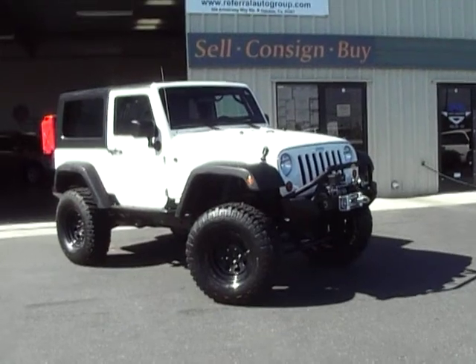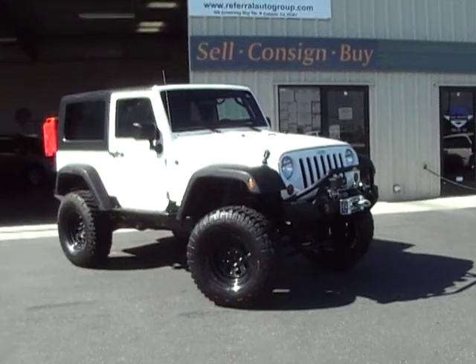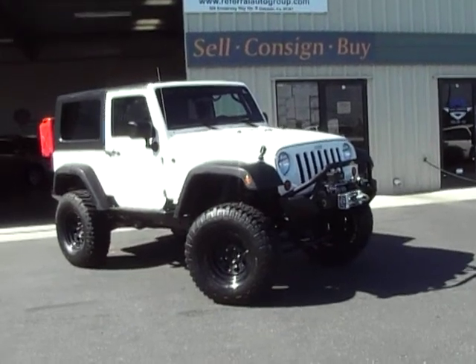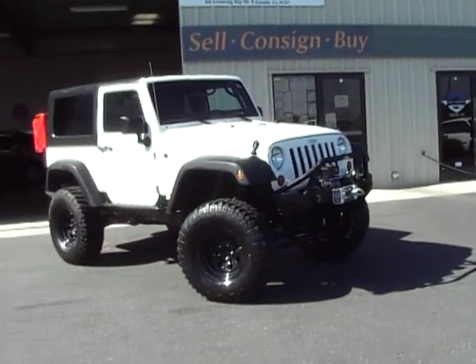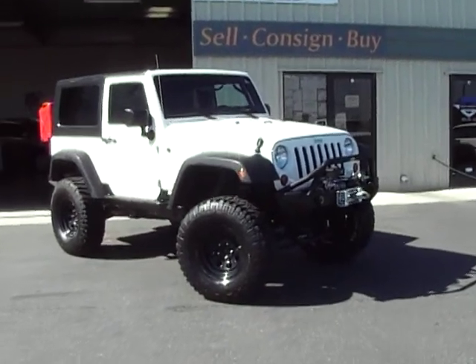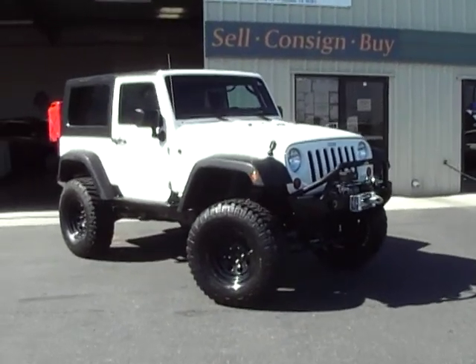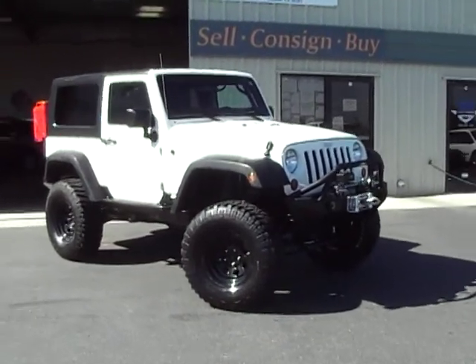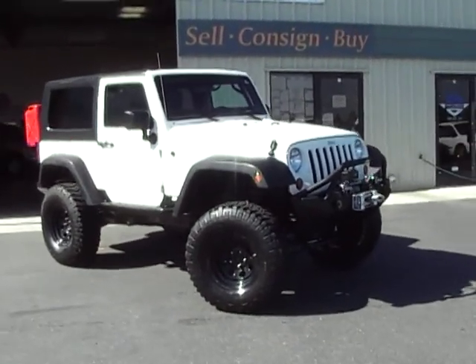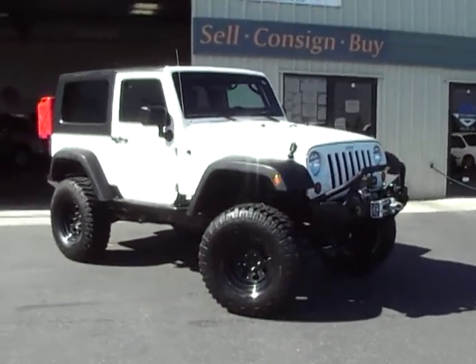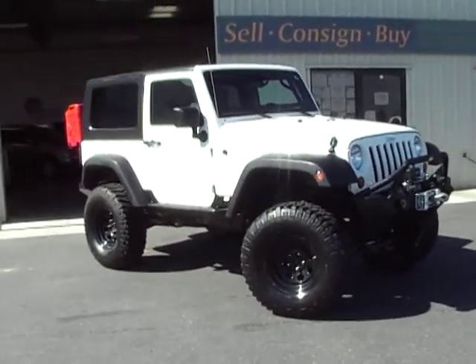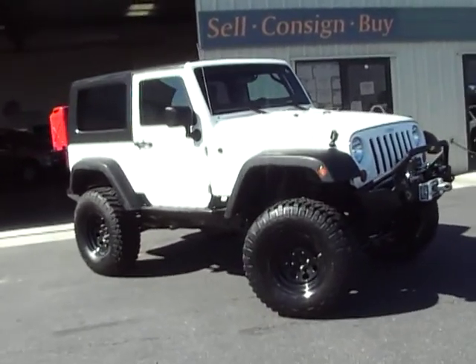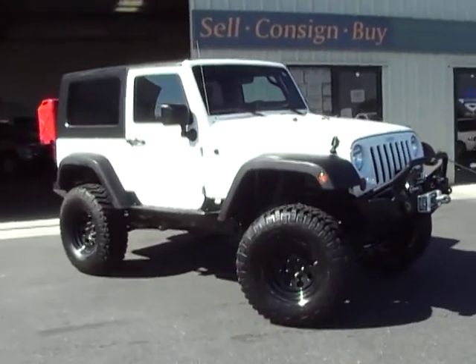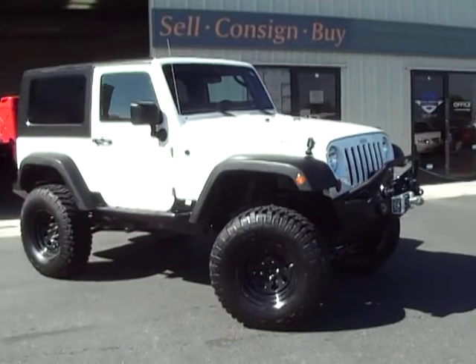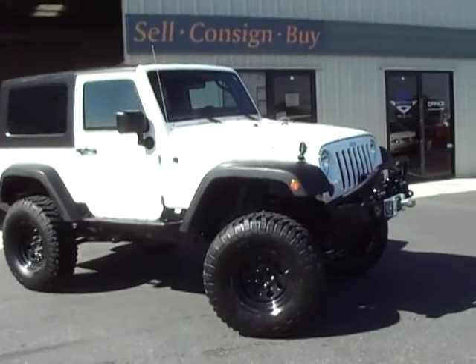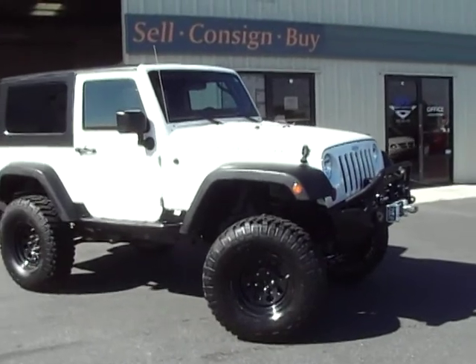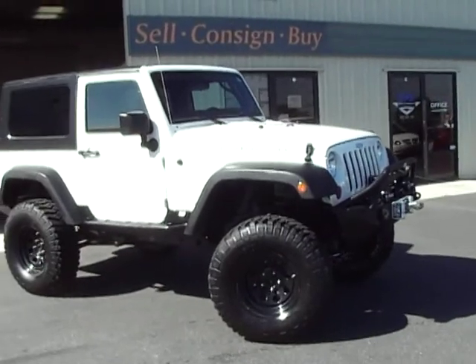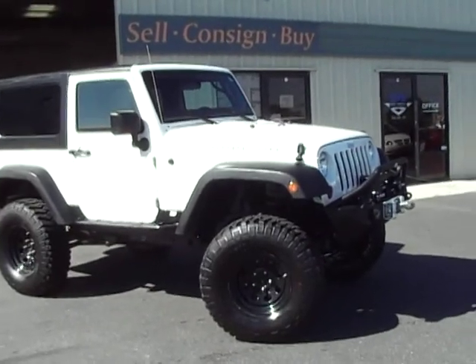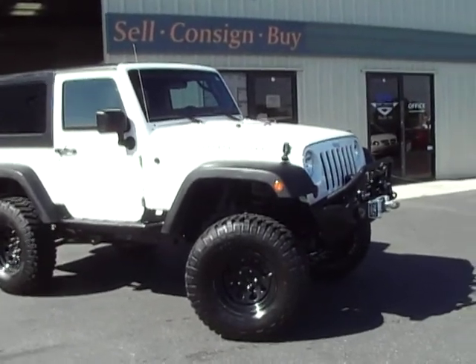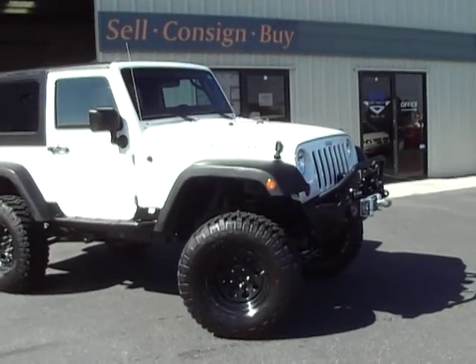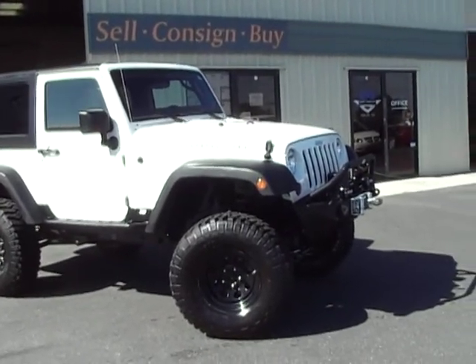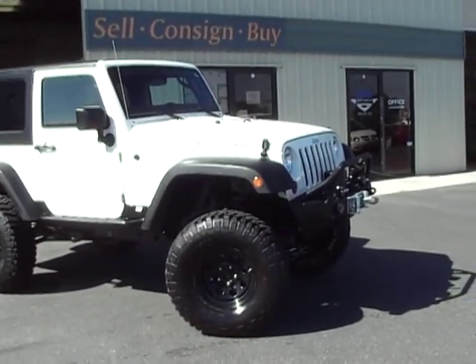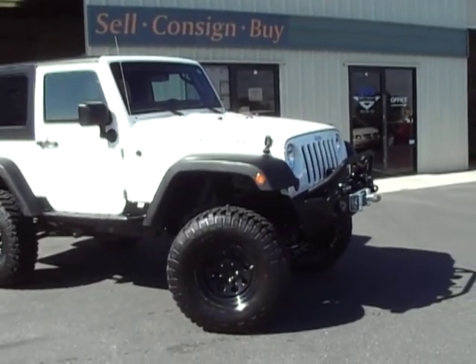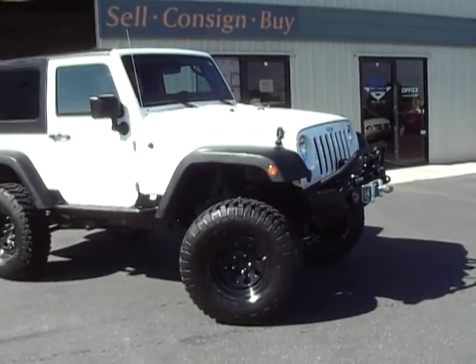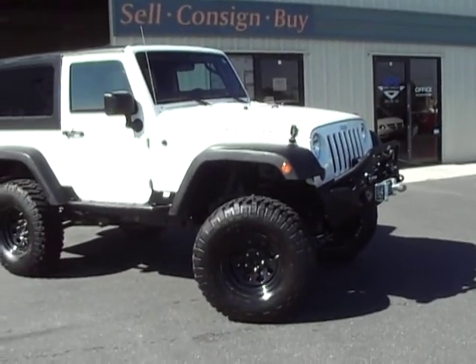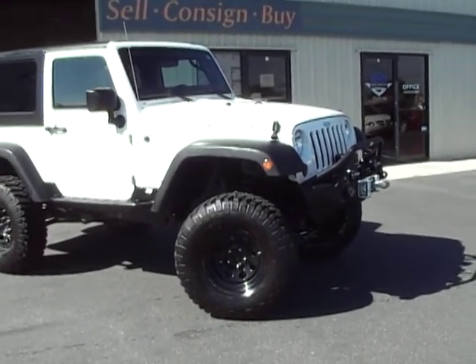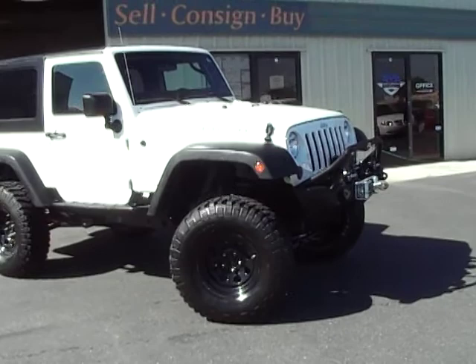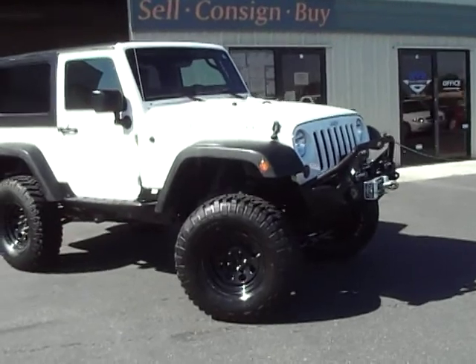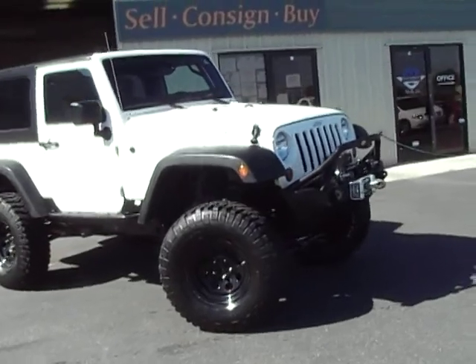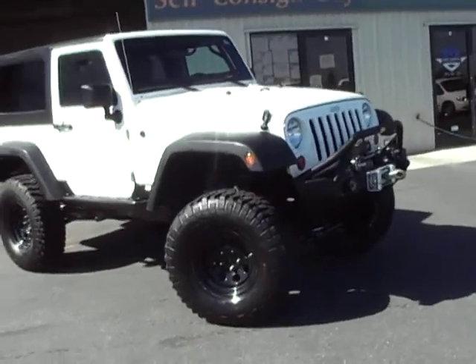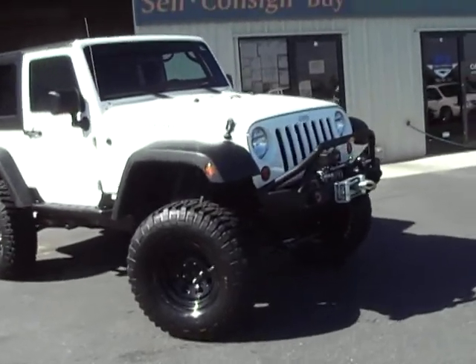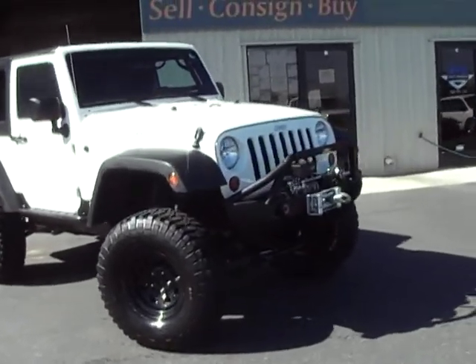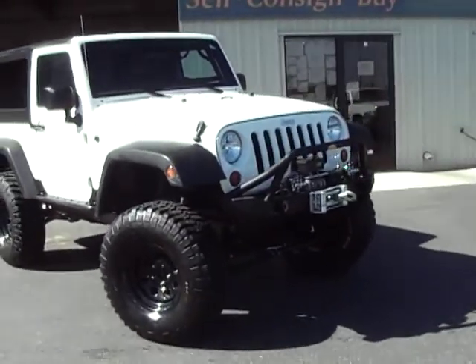Hello everybody, Tony from Referral Auto Group. I'm going to show you our 2009 Wrangler Rubicon. Not only does it come loaded with everything from the factory, but it also comes with an additional $15,000 in add-on upgrades.